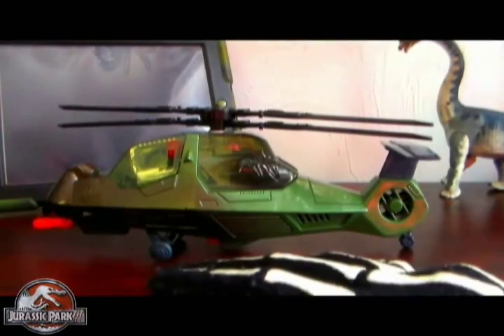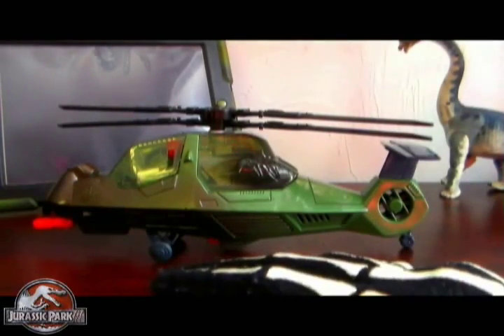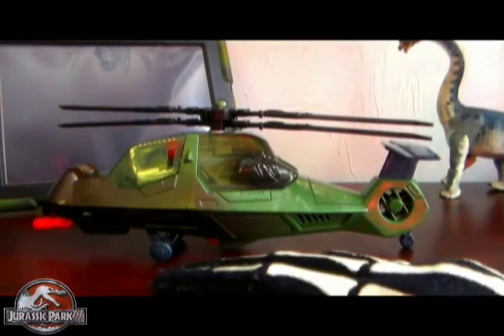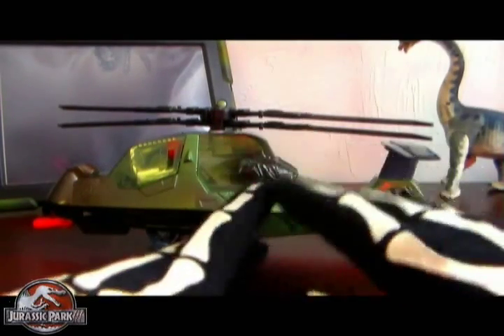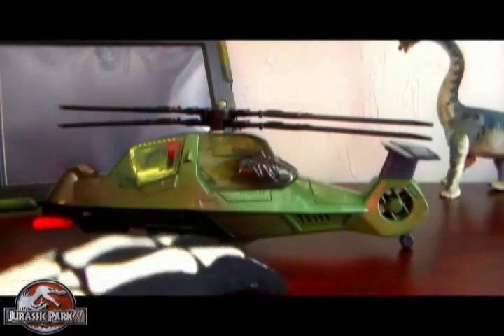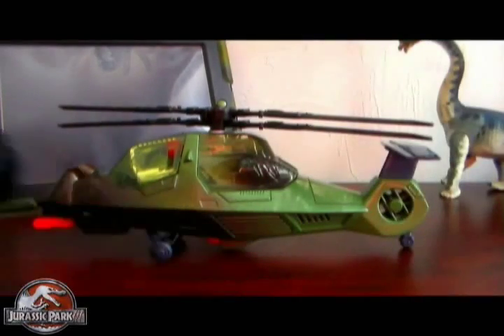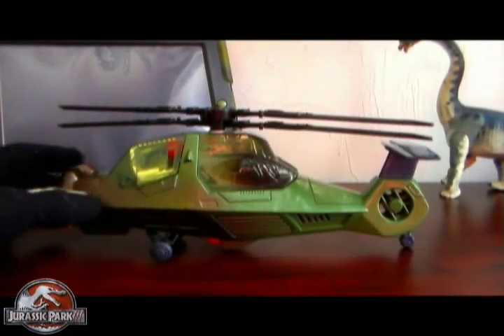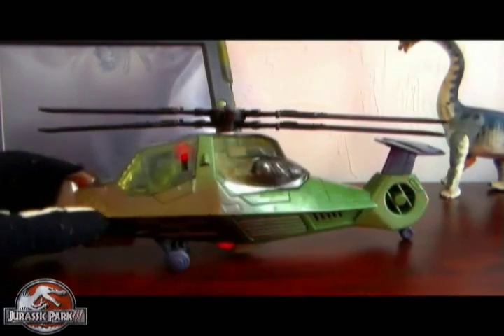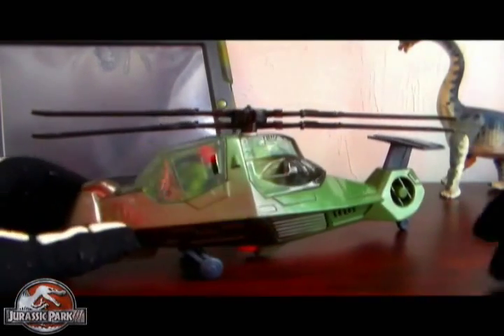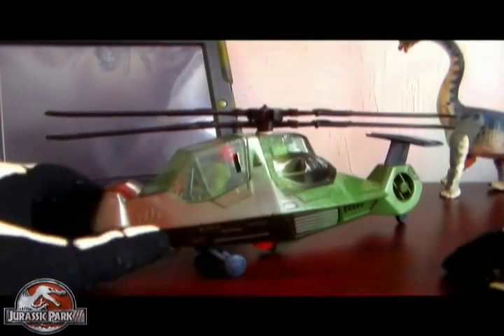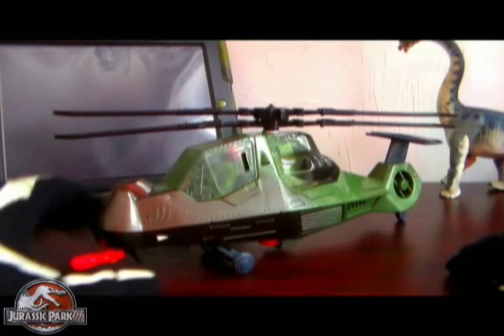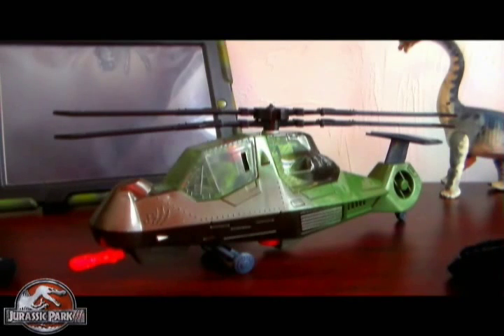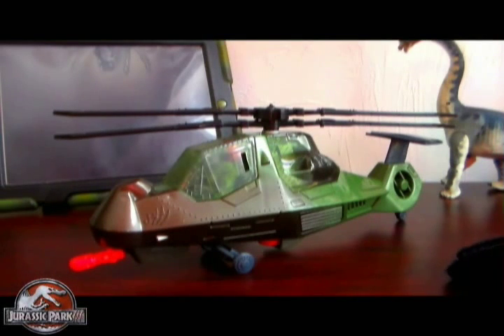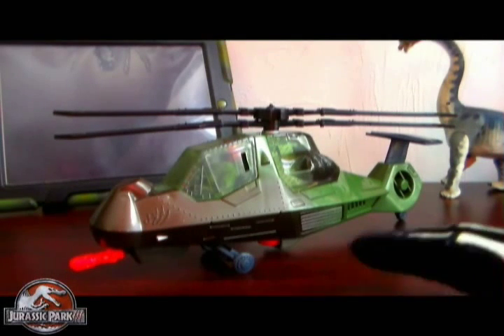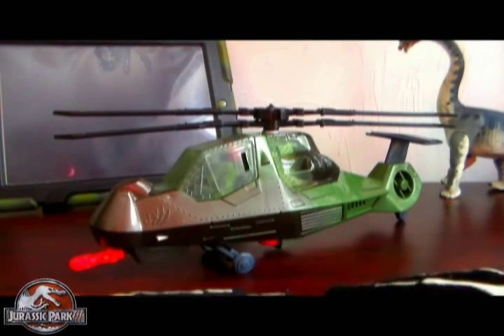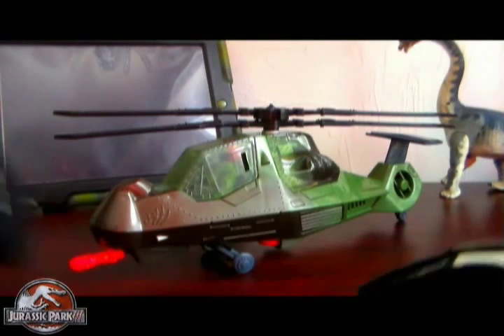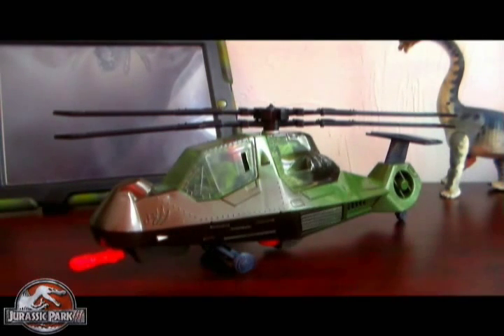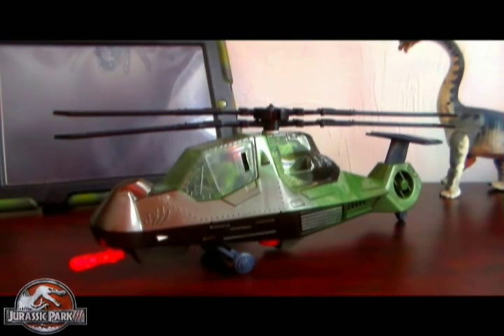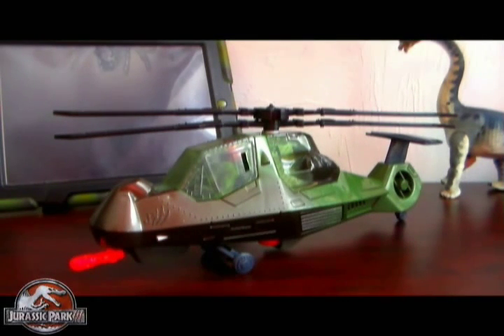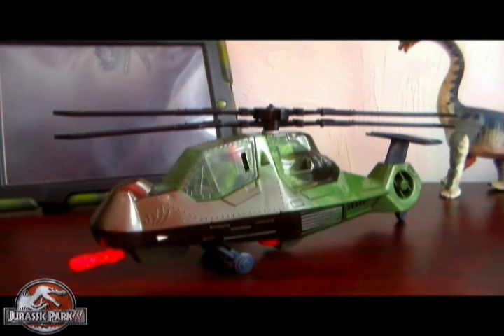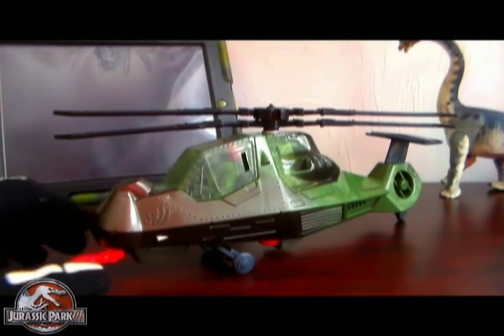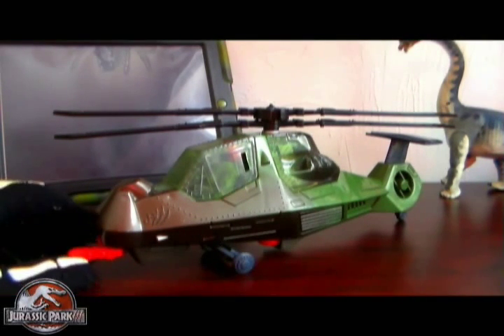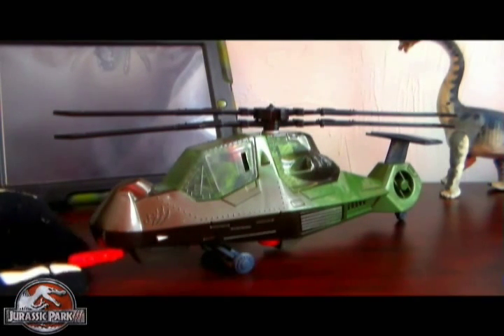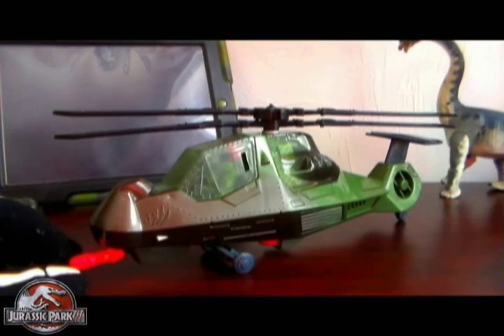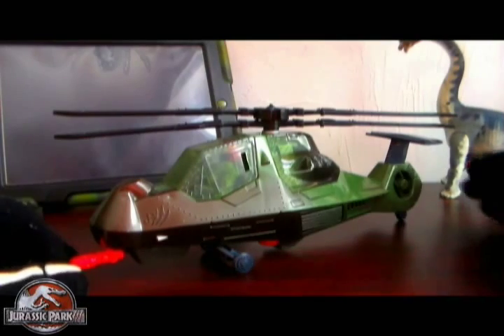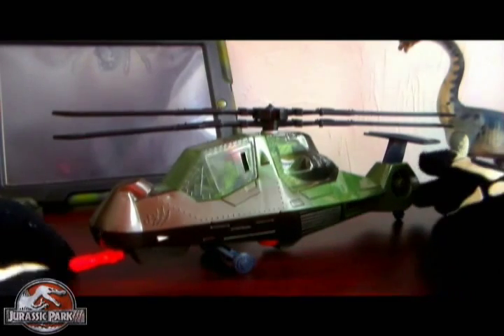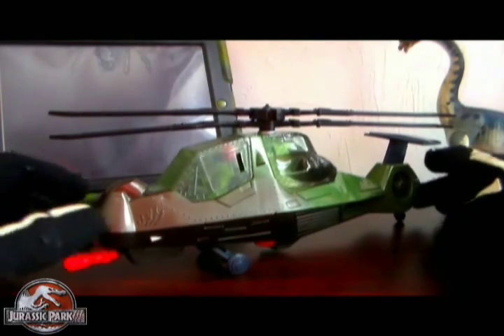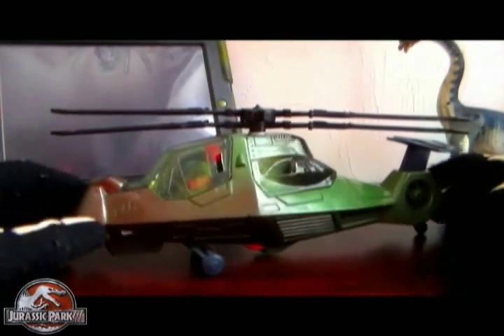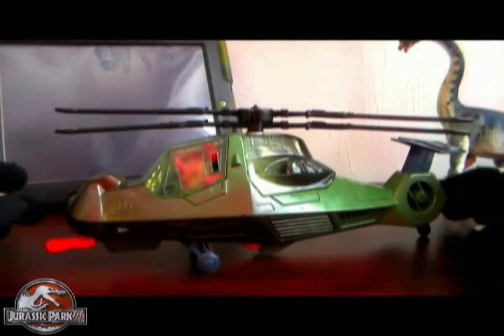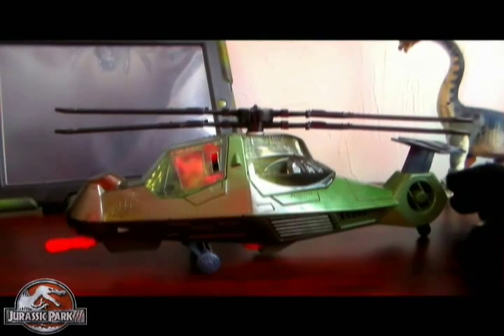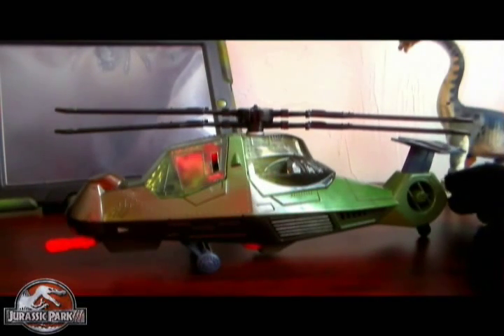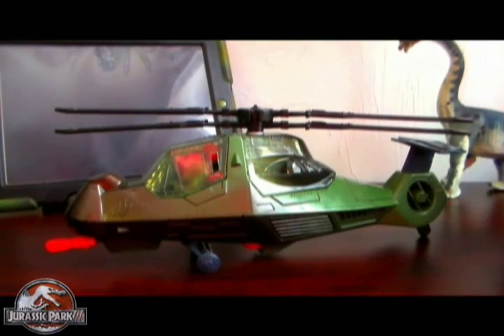For the record I accidentally hit that and that sound happened. I'm going to be reviewing the Jurassic Park 3 Marine Attack Helicopter, or Air Sabree, whichever you want to call it. I think it's called Marine Copter though.